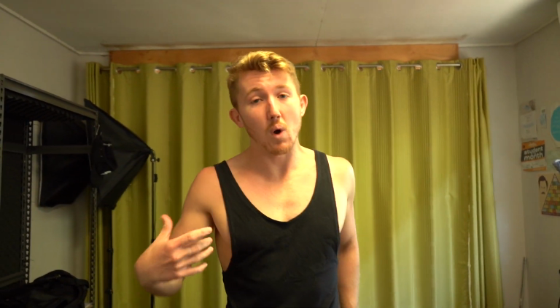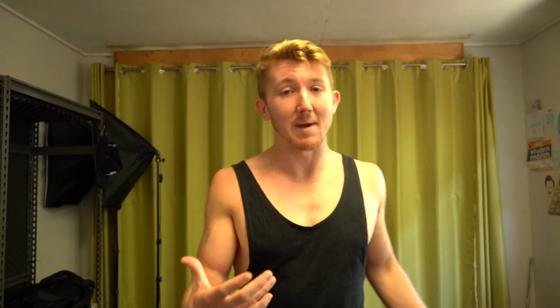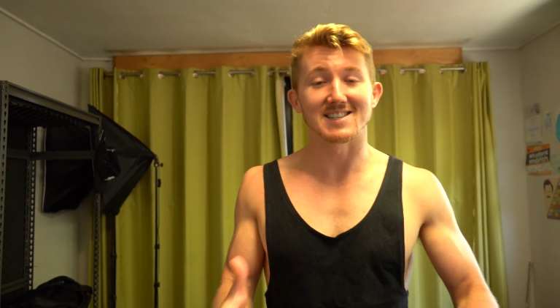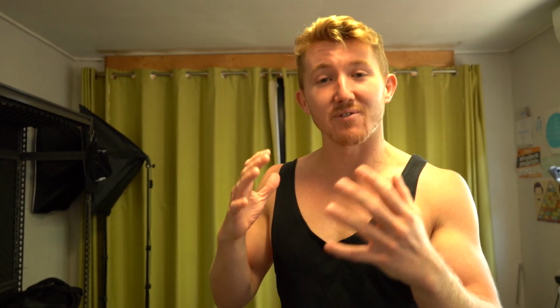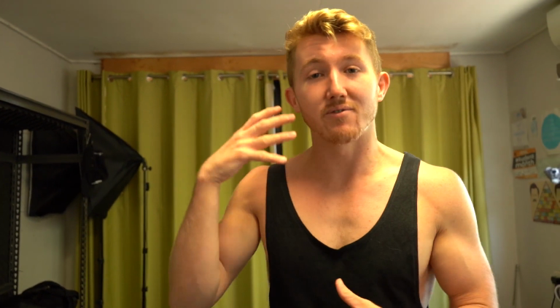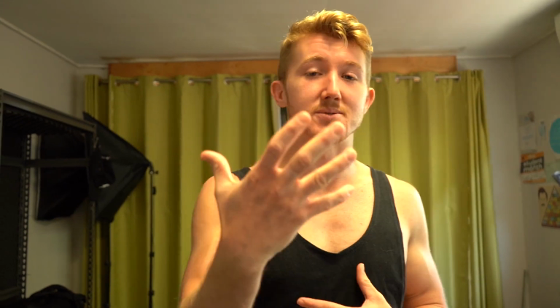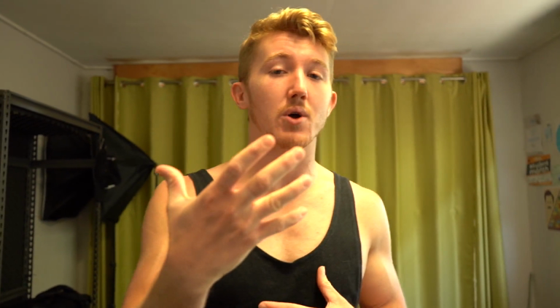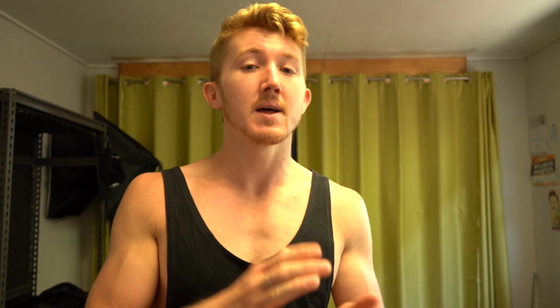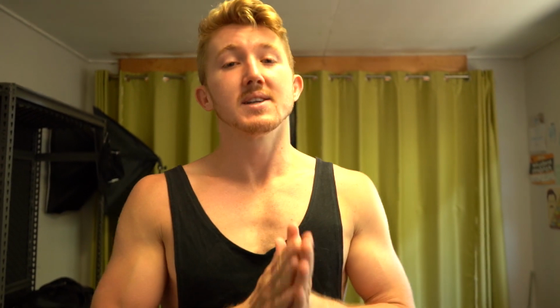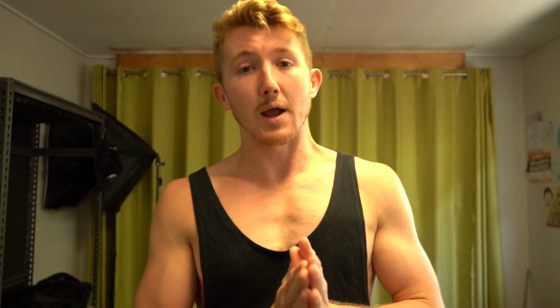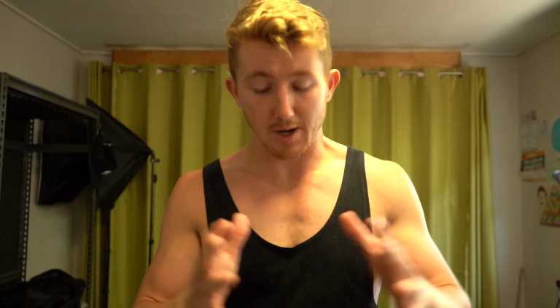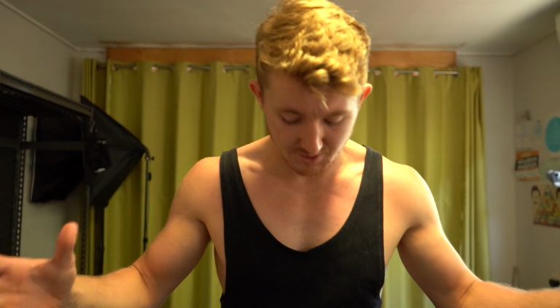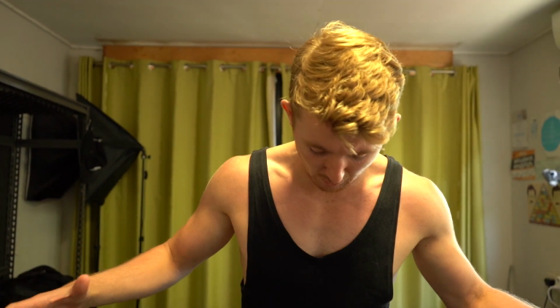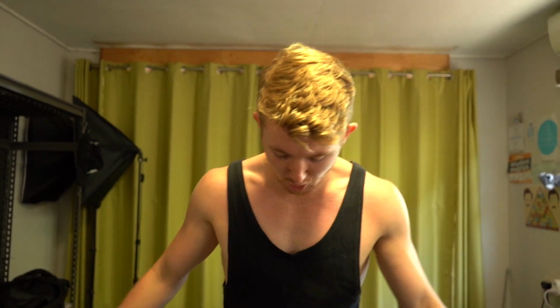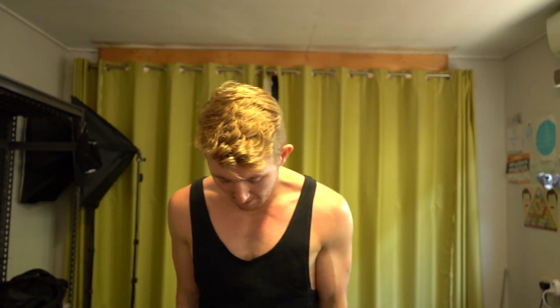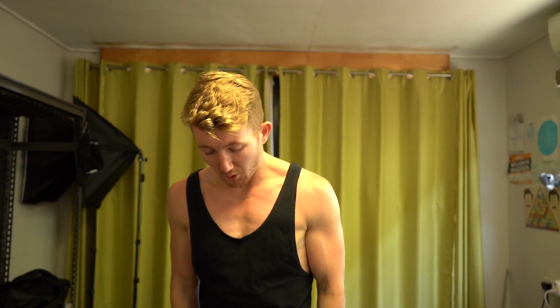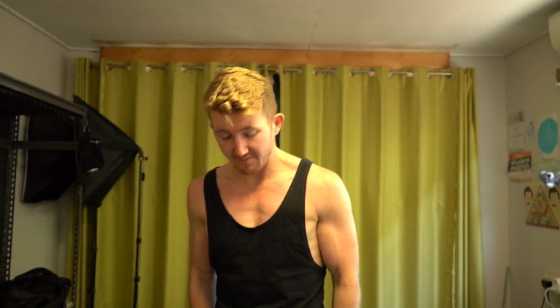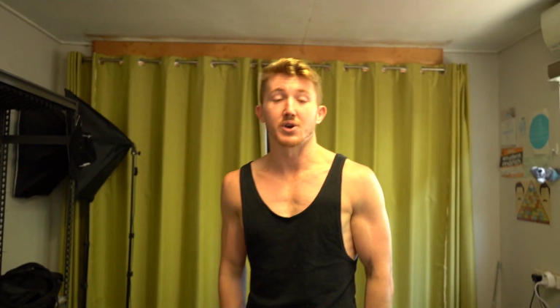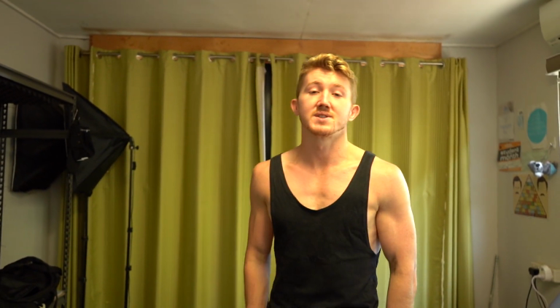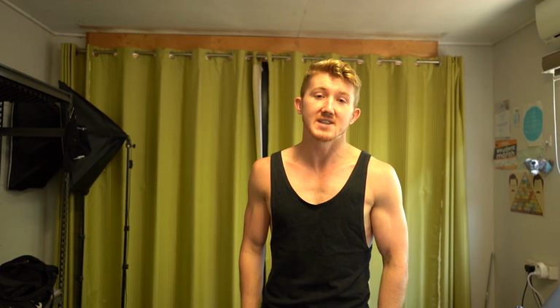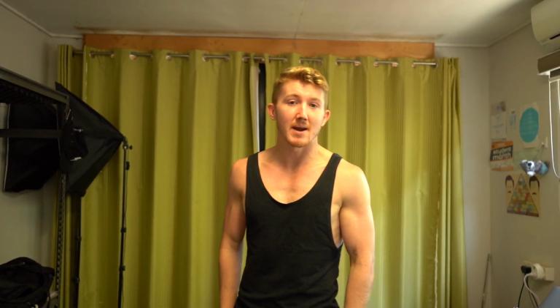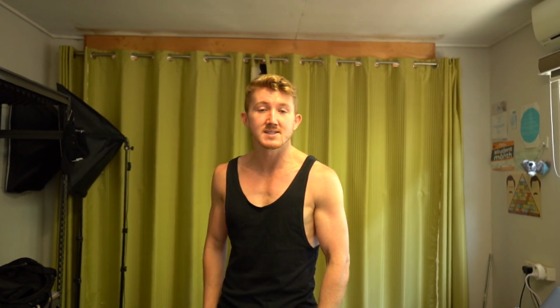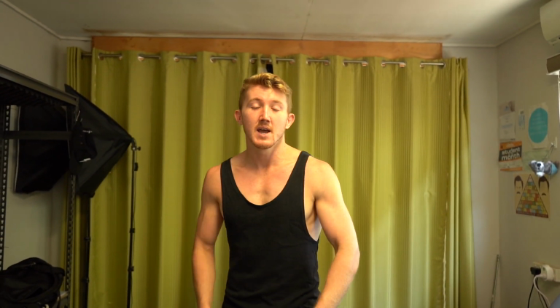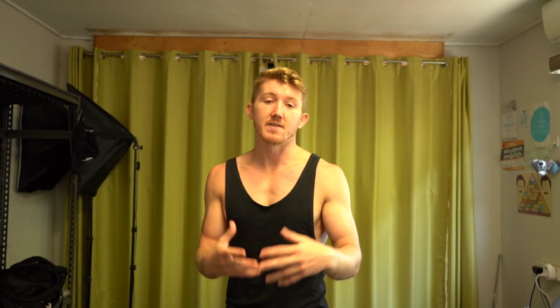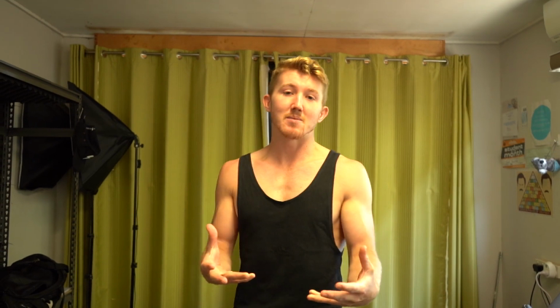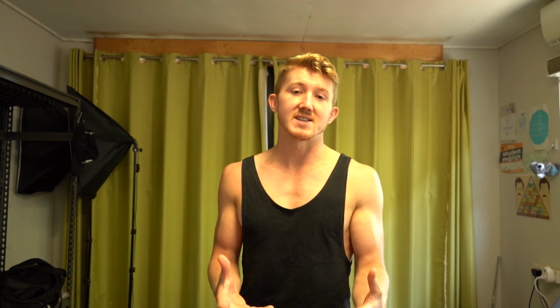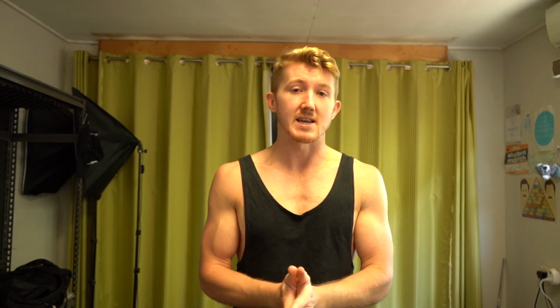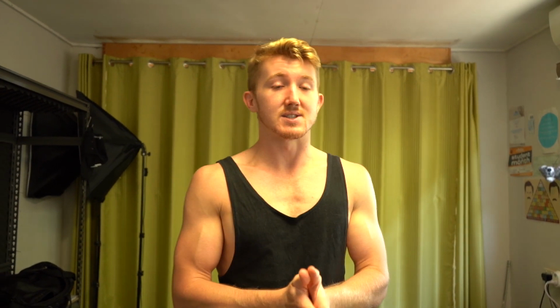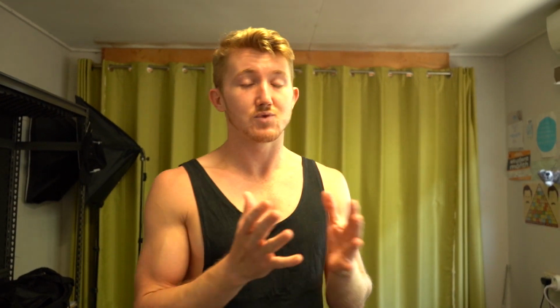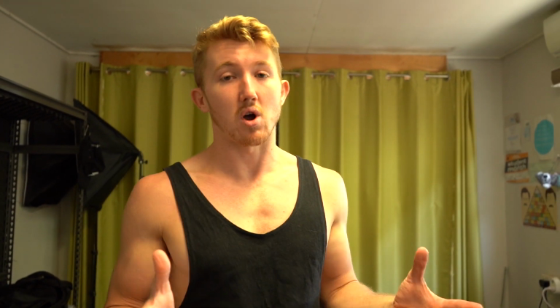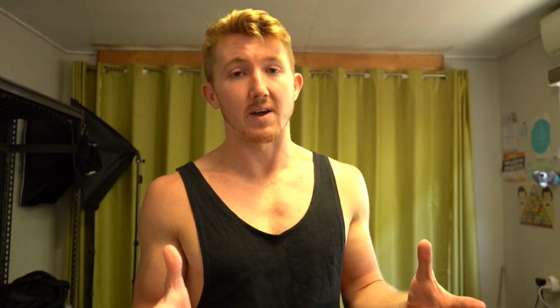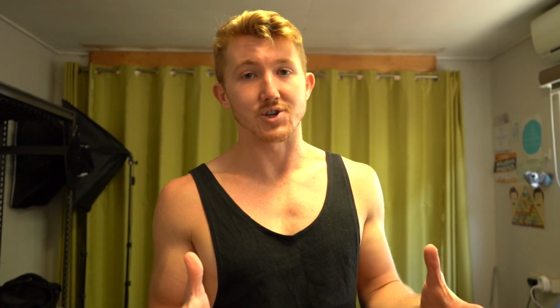Welcome back to day five of Reps for Rona. Today we are going to do a lower body focus. Ten minutes, and the theme of this is strong foundation.